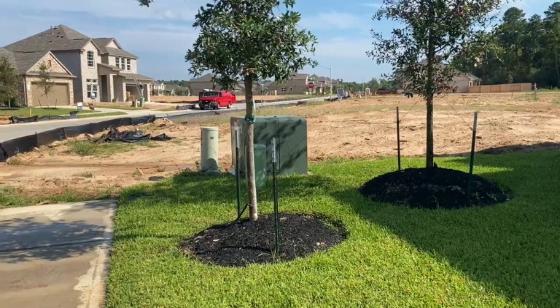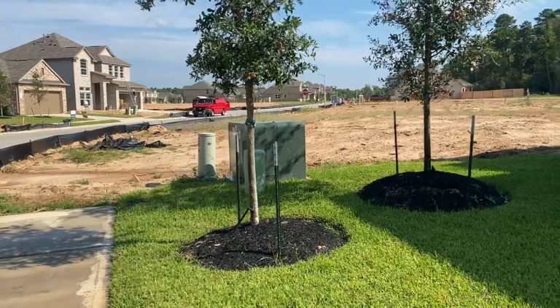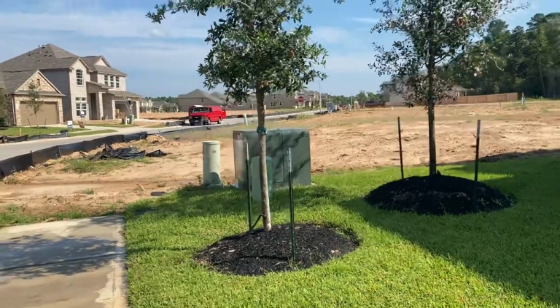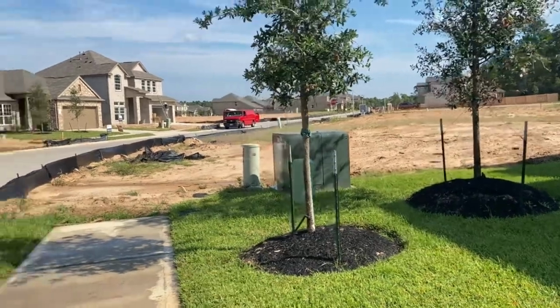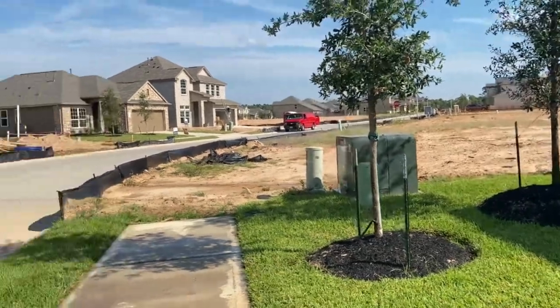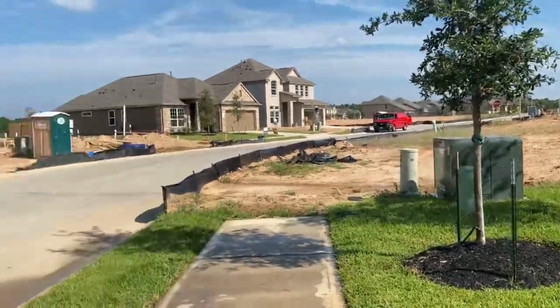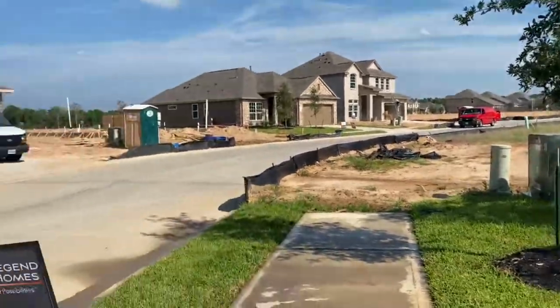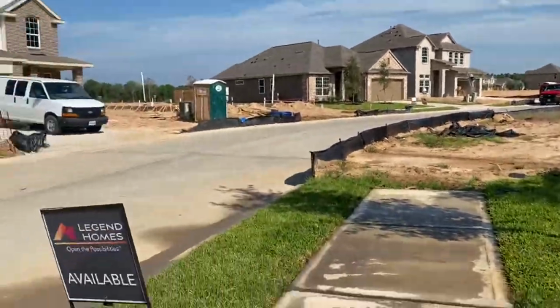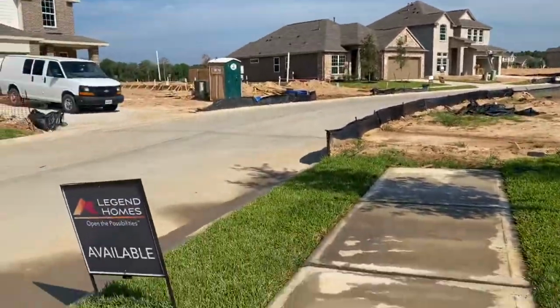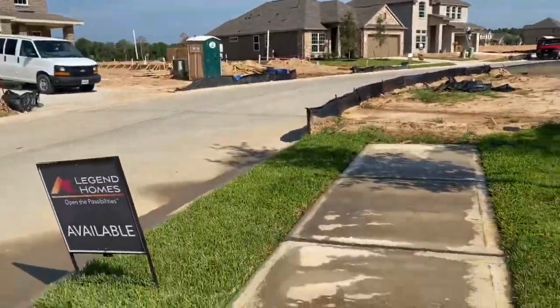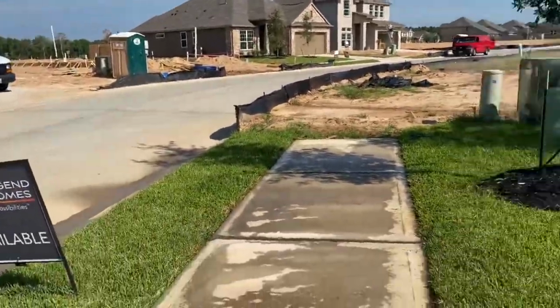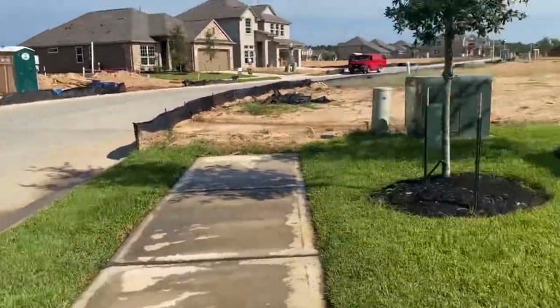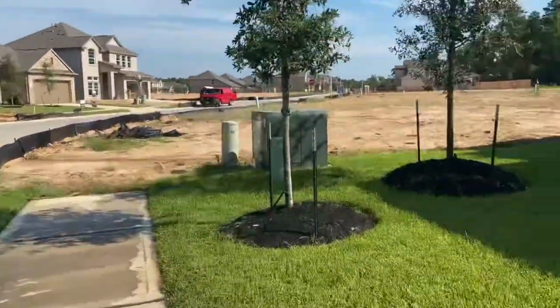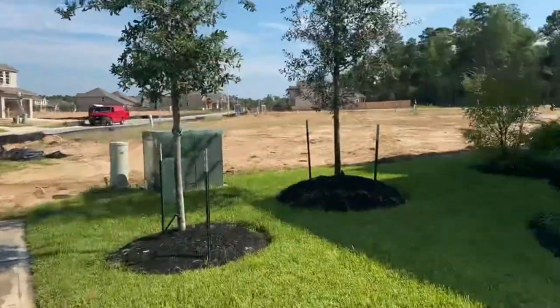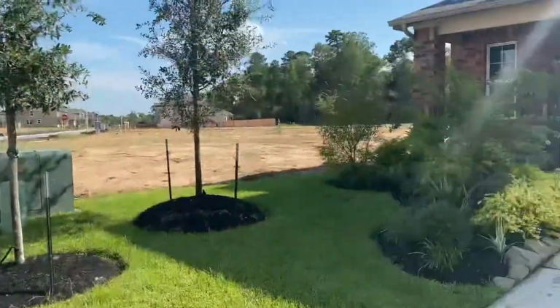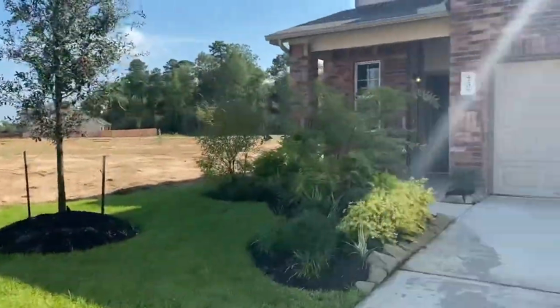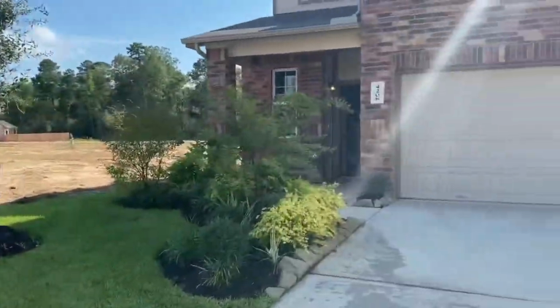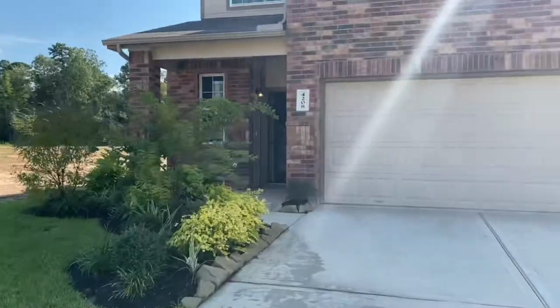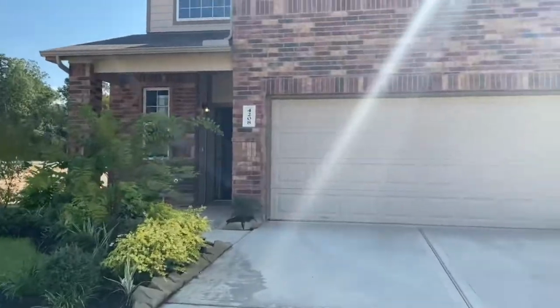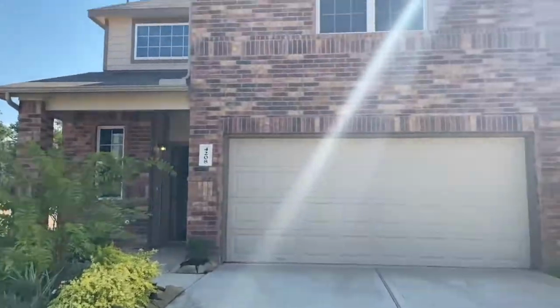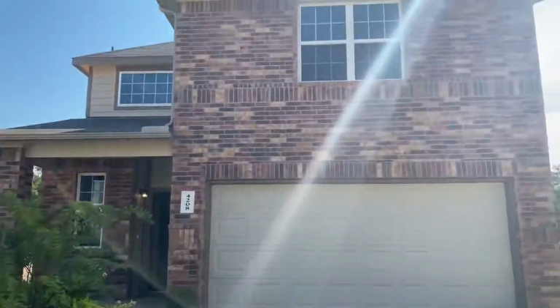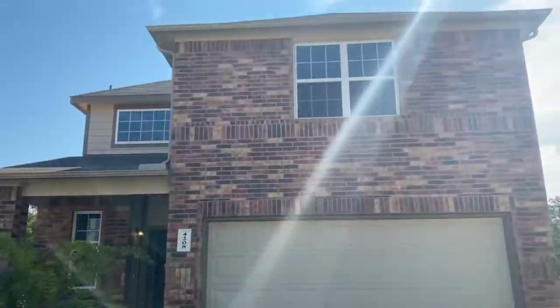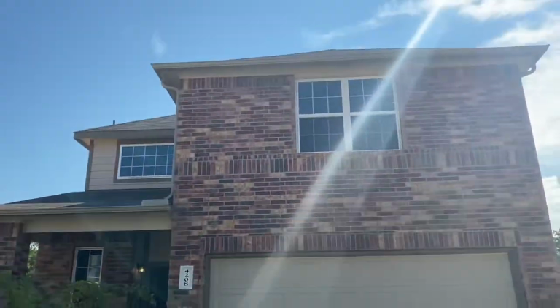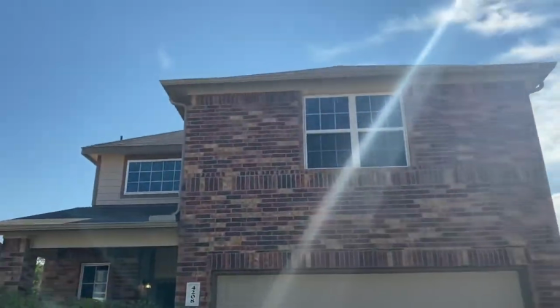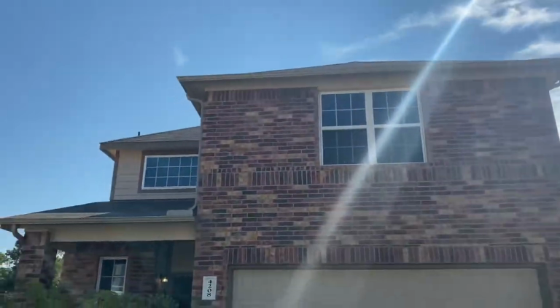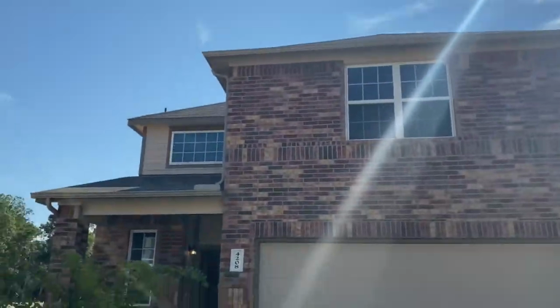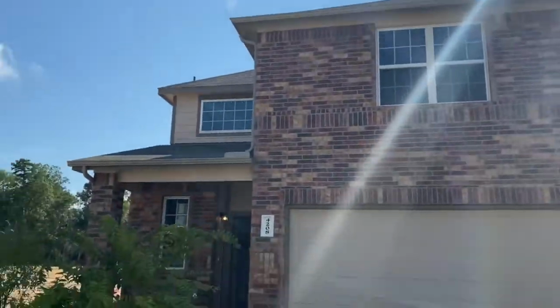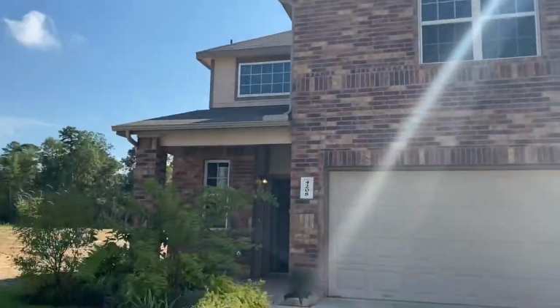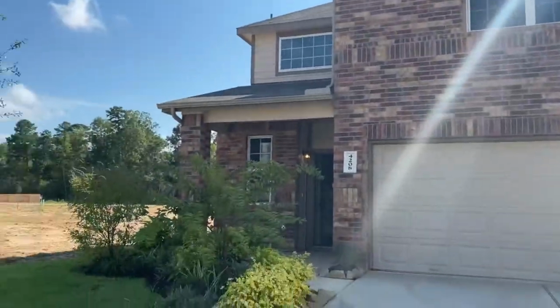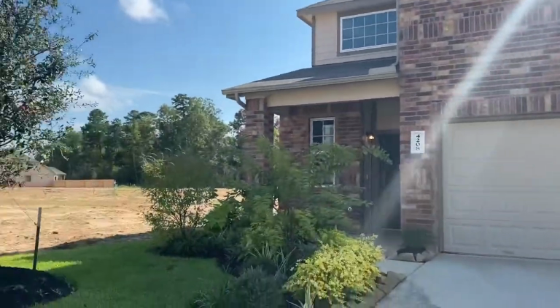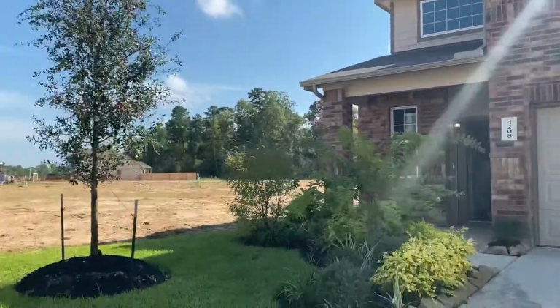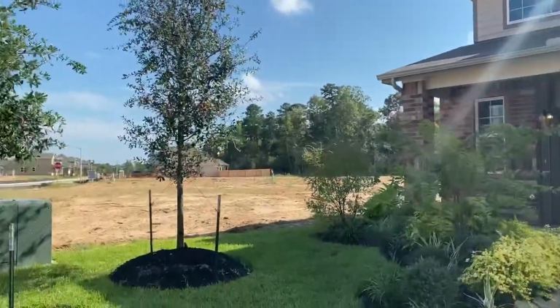Hola! Bienvenidos! Buenos dias! This is Stephanie Fry at Legend Homes at Madison Bend.